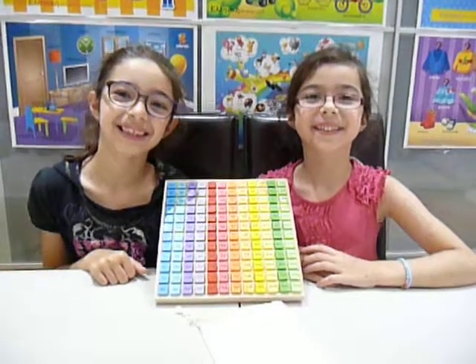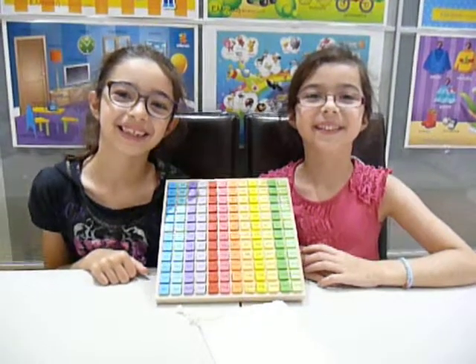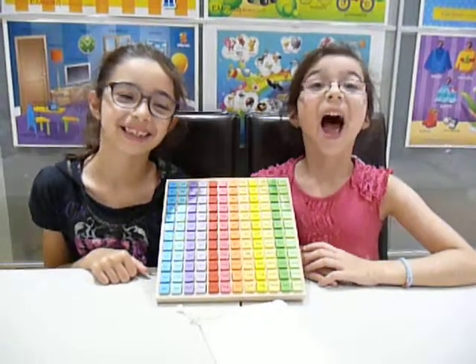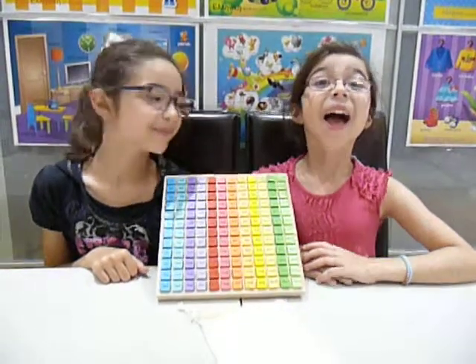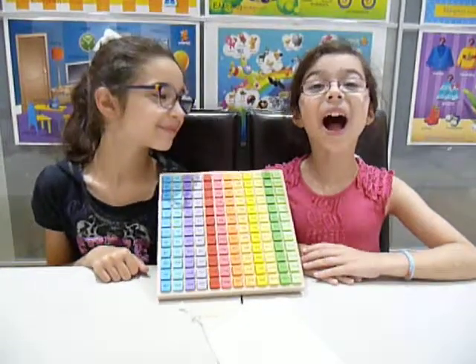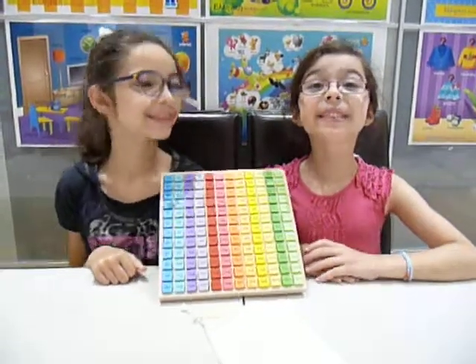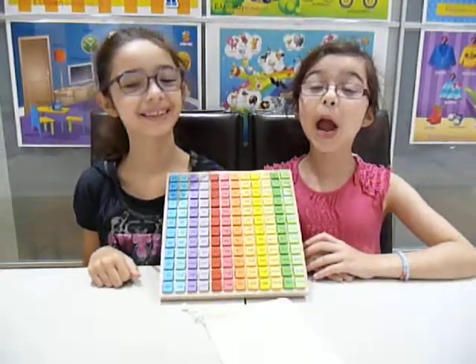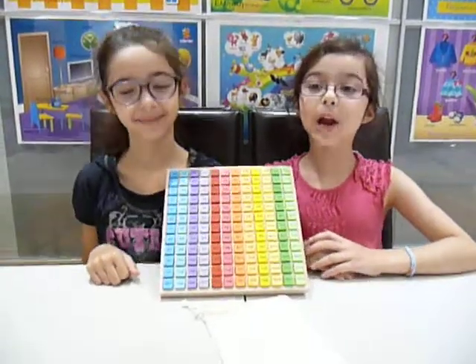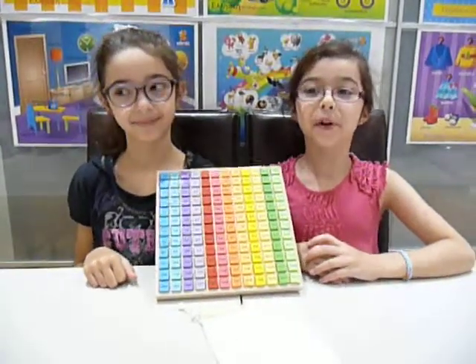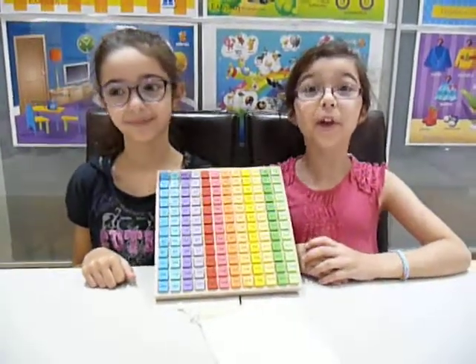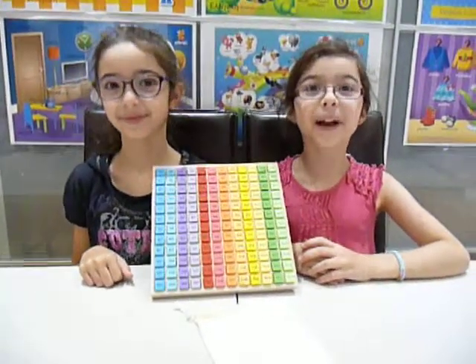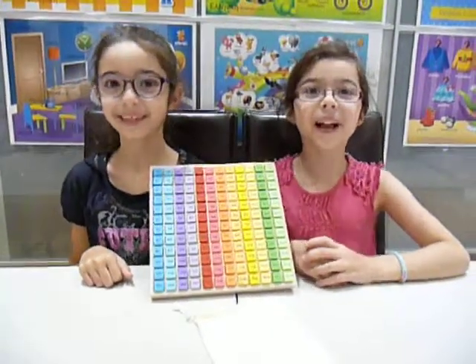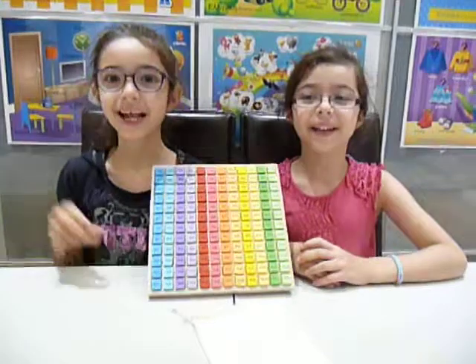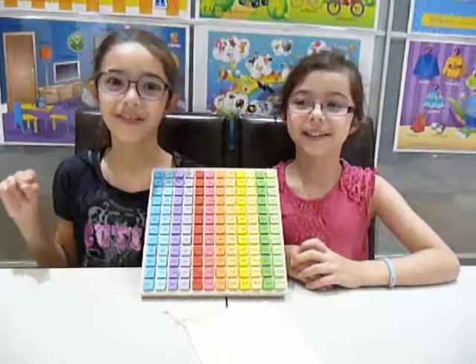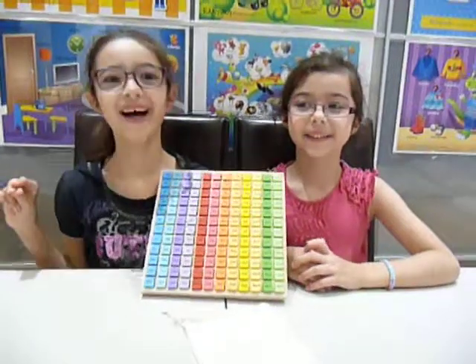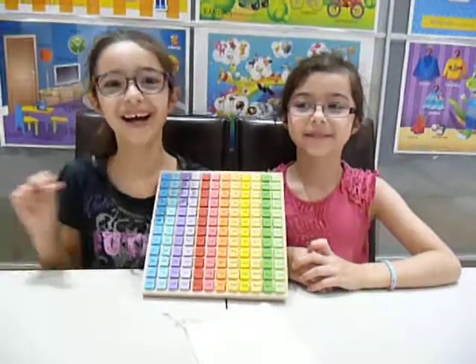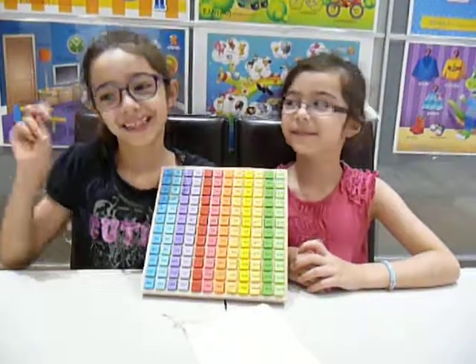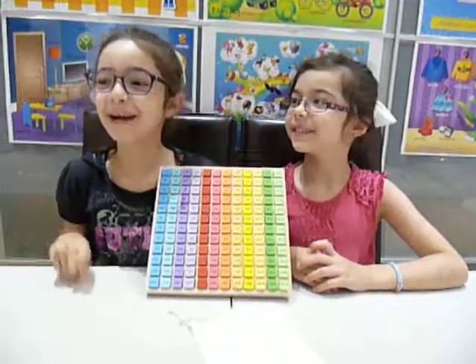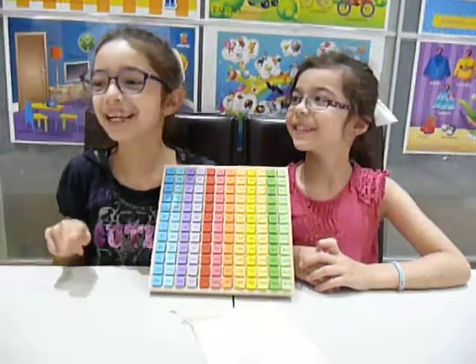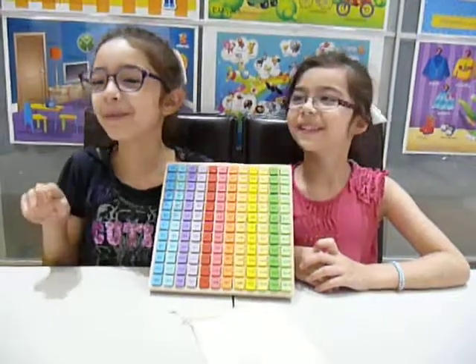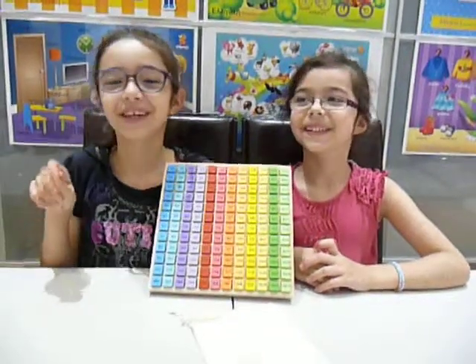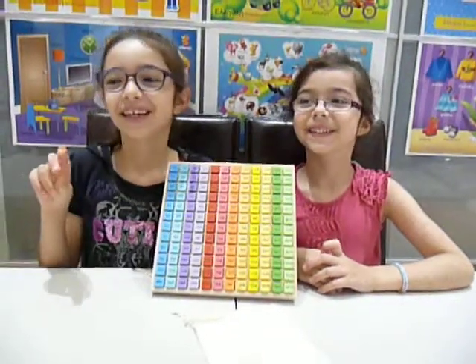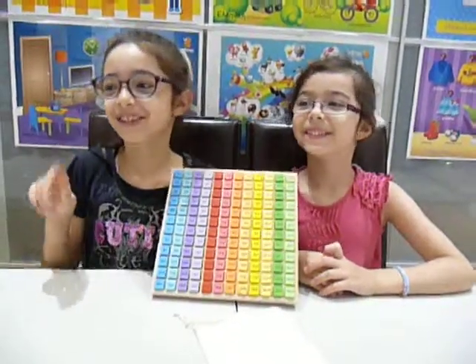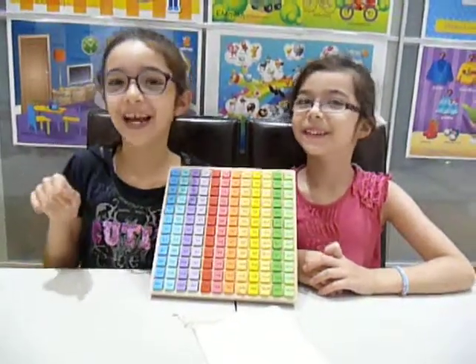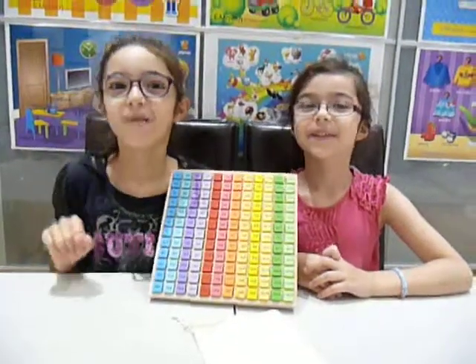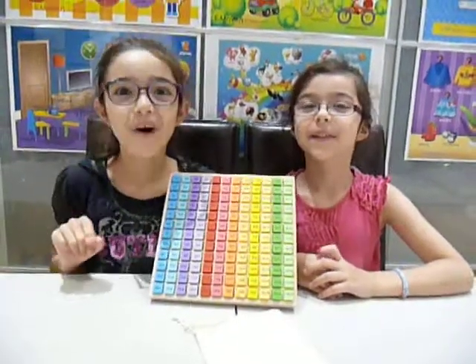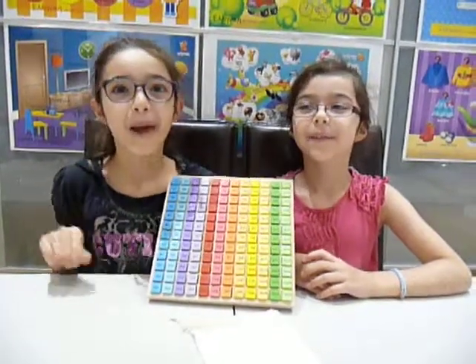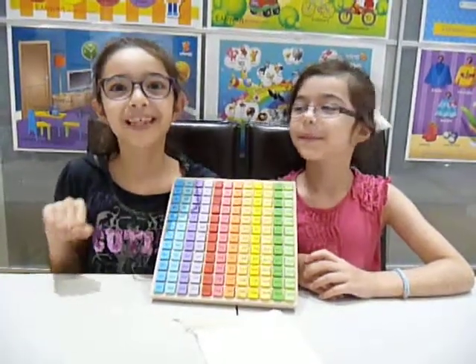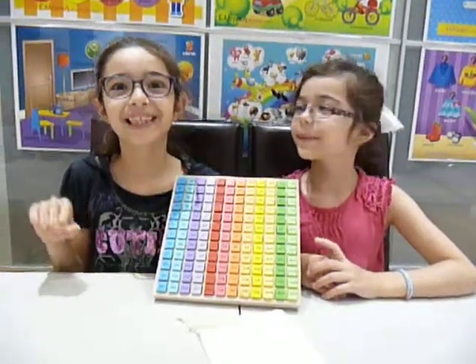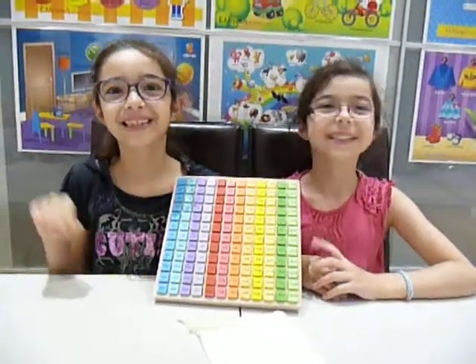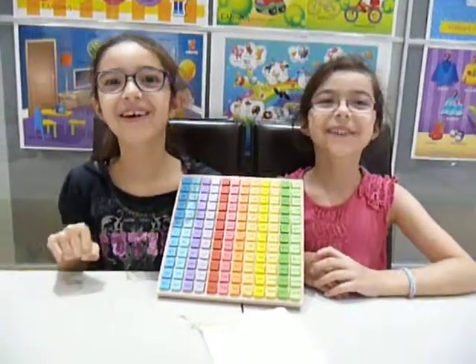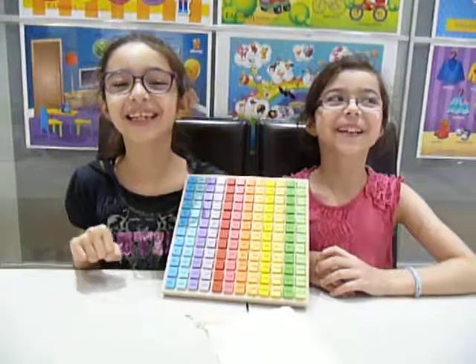Hi guys! Today we are reviewing the Timed Tables Tray from Big Jigs Toys.